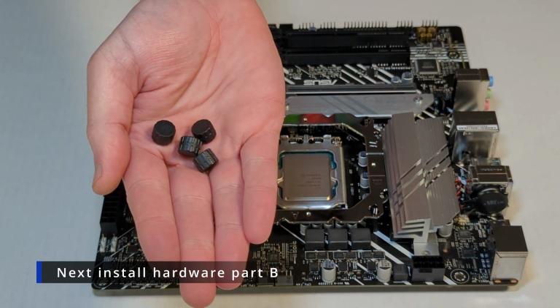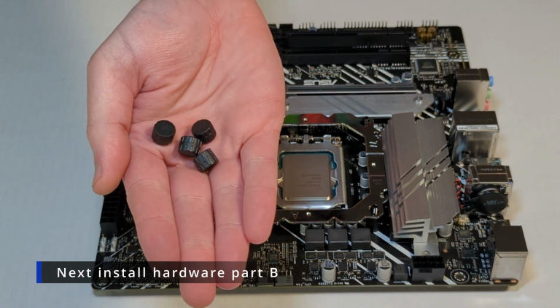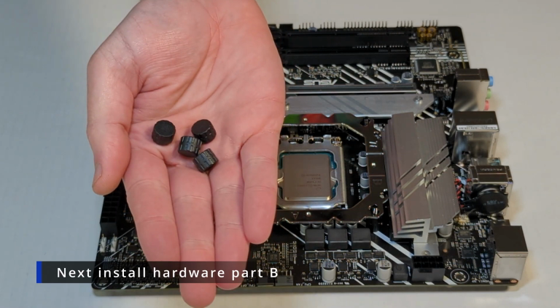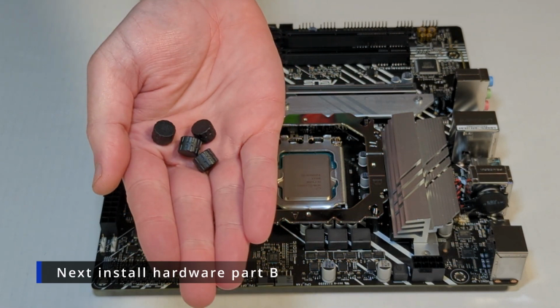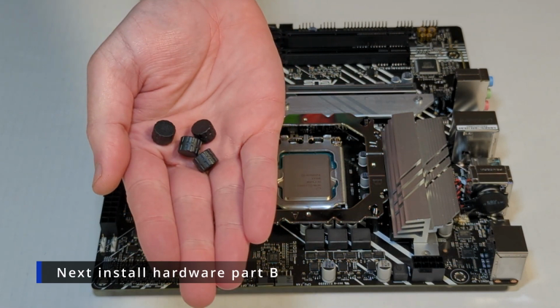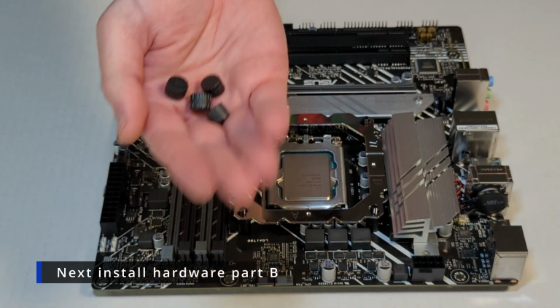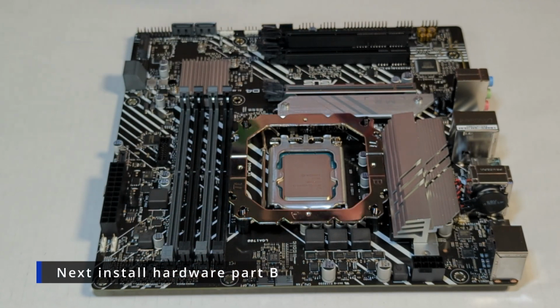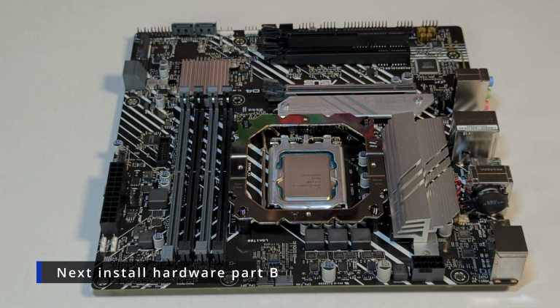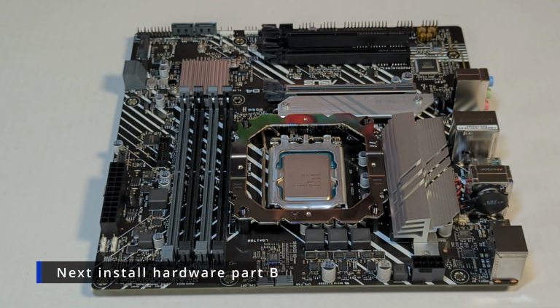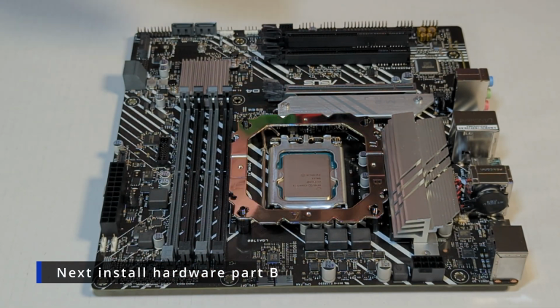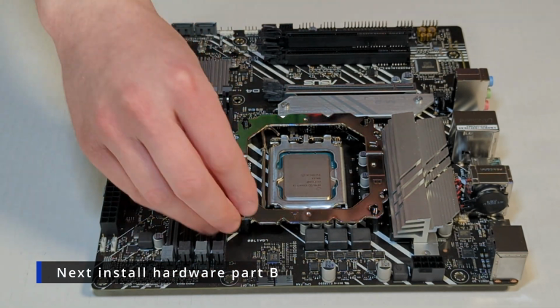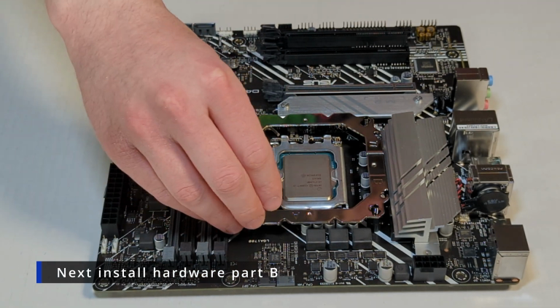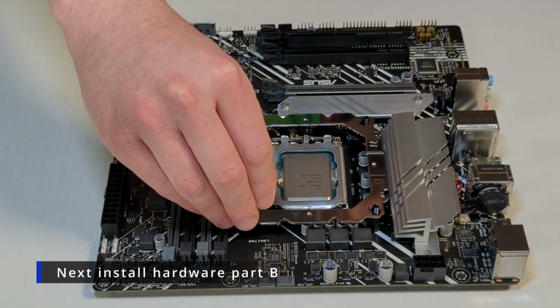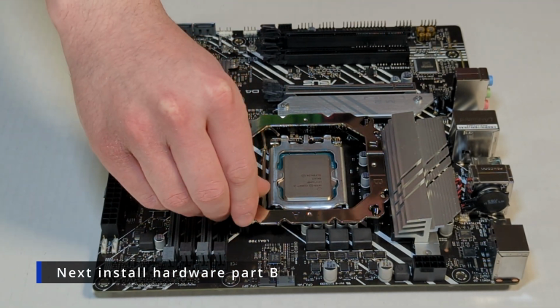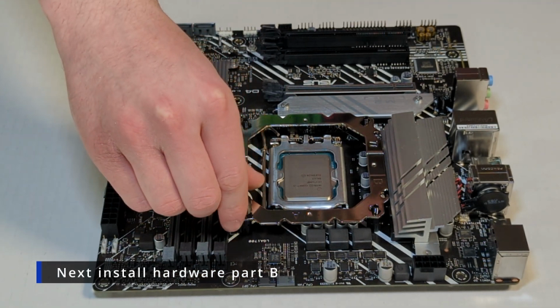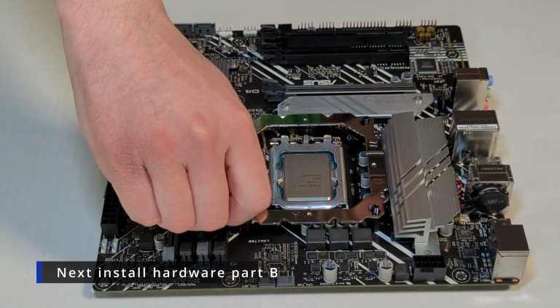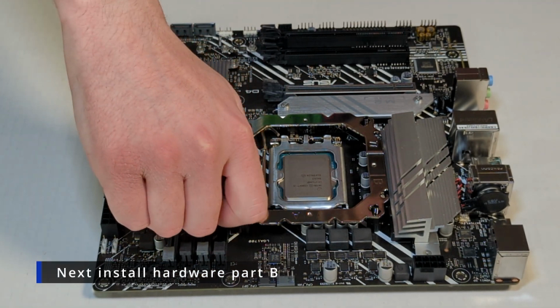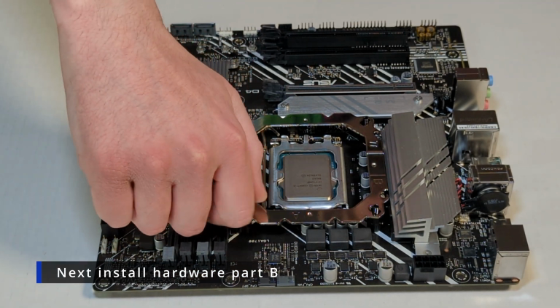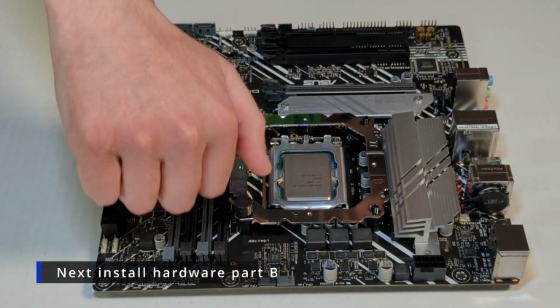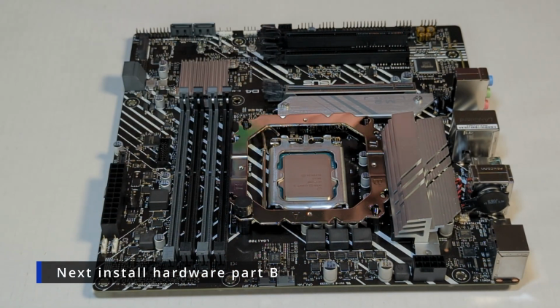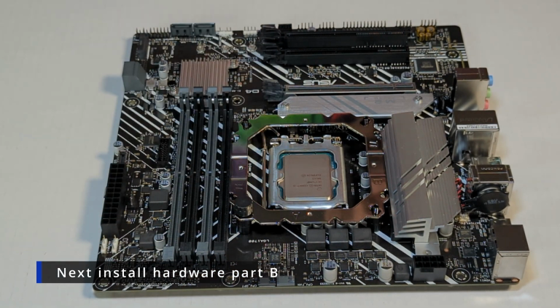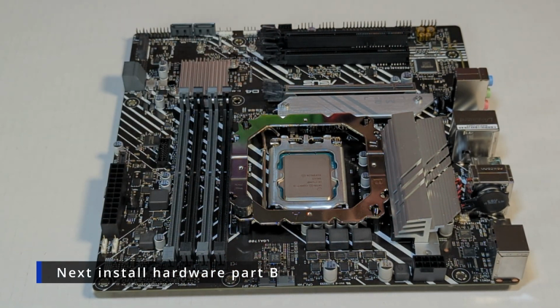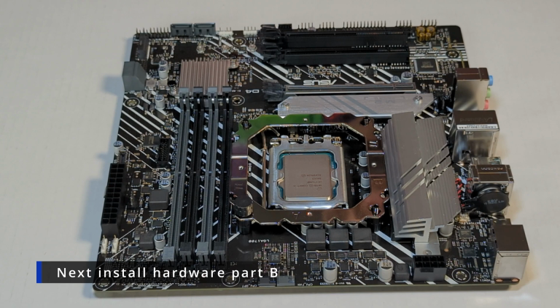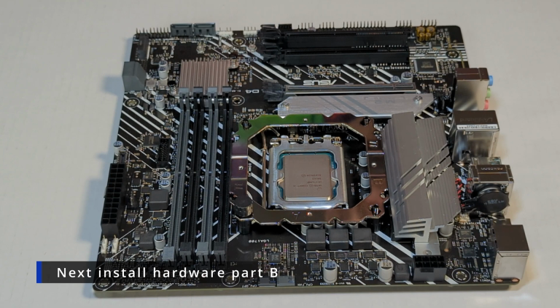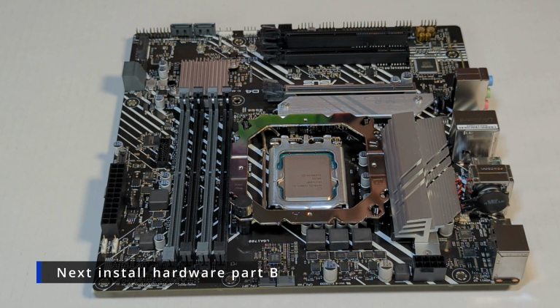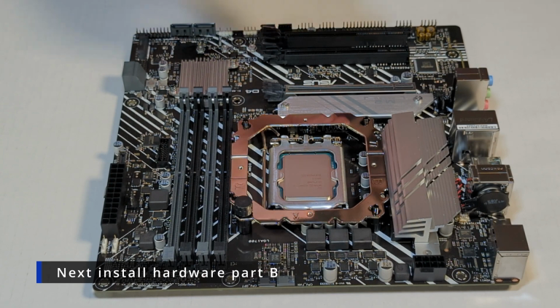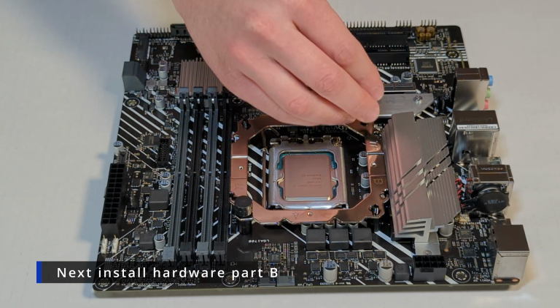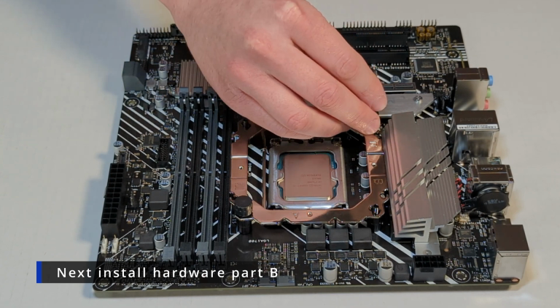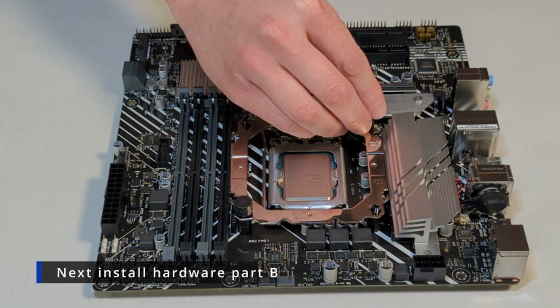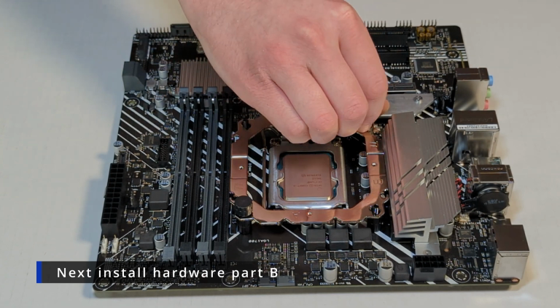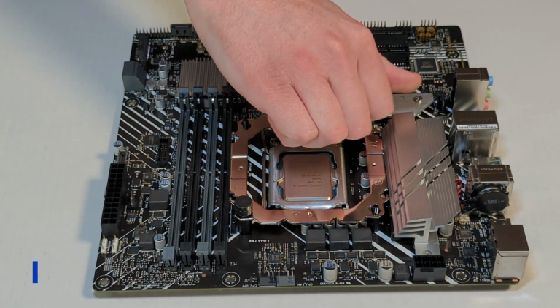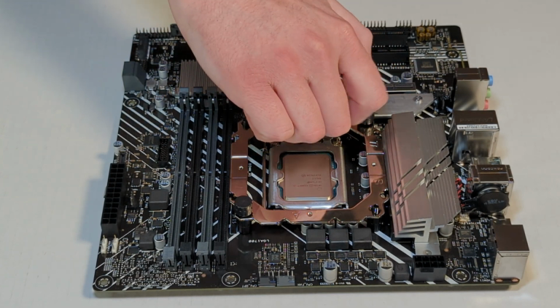Next, take these plastic pieces — part B — and screw those on top of the bracket. Just finger tight is fine. You don't need to over-tighten them.